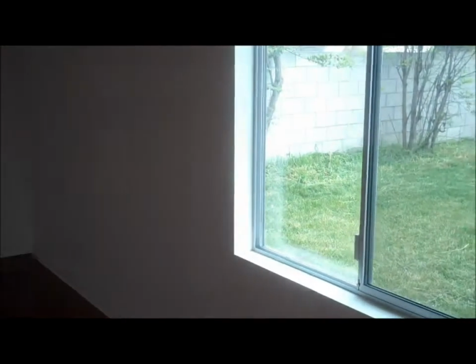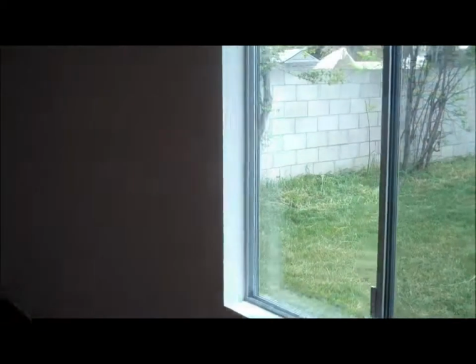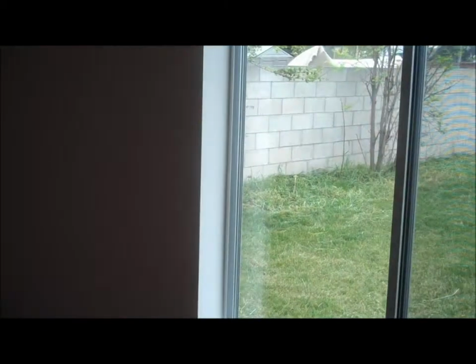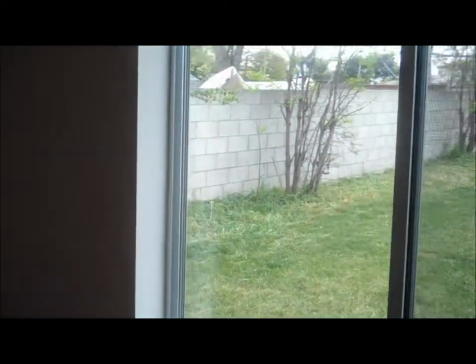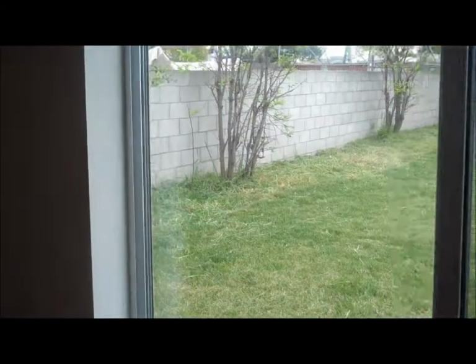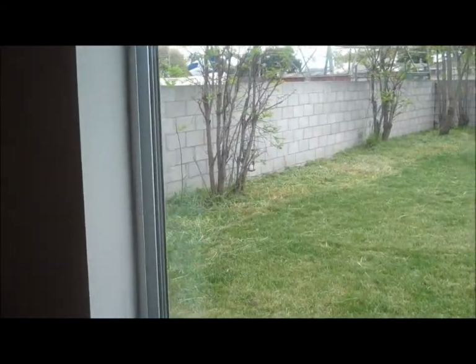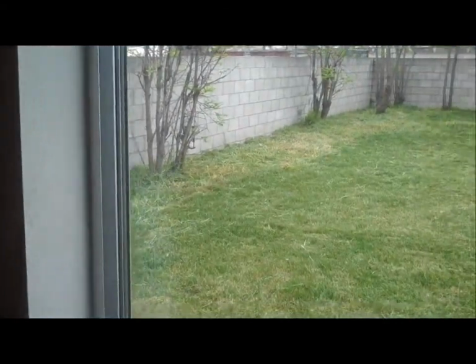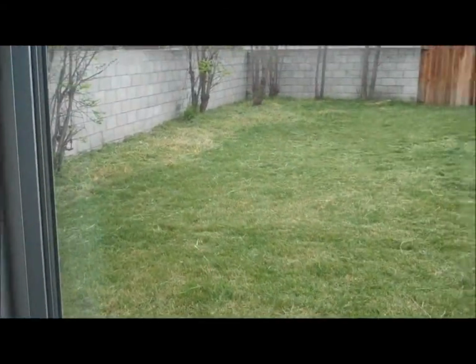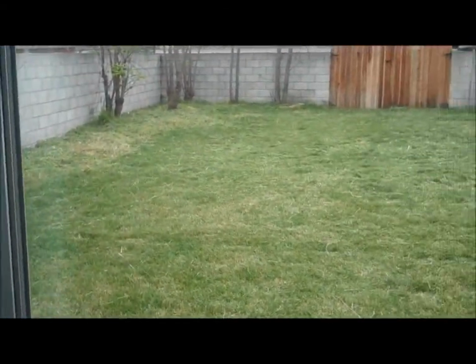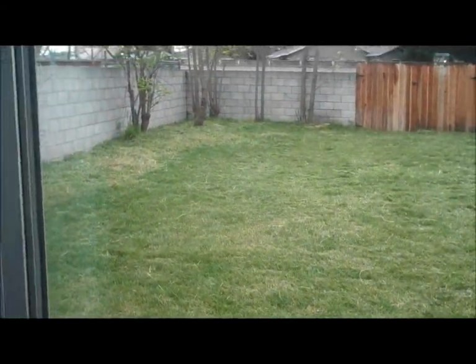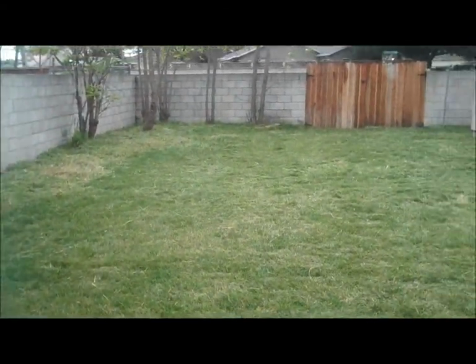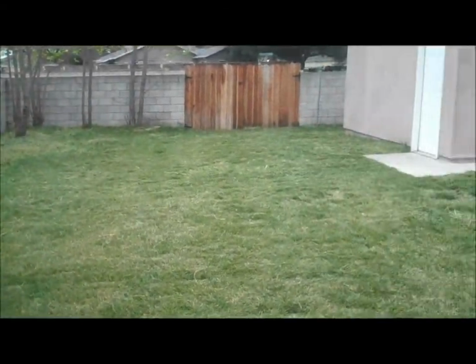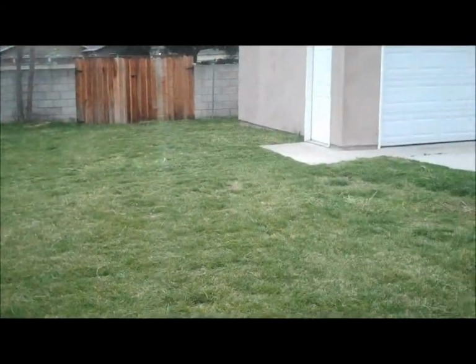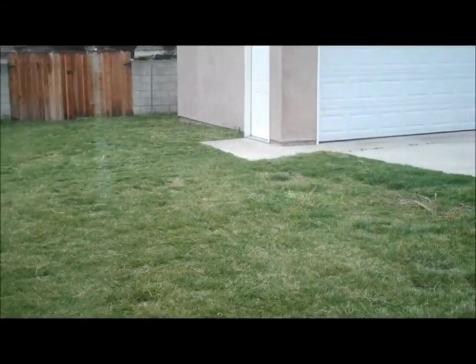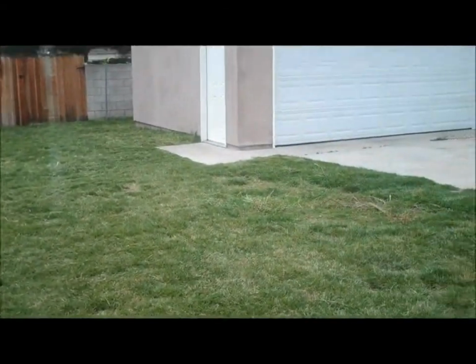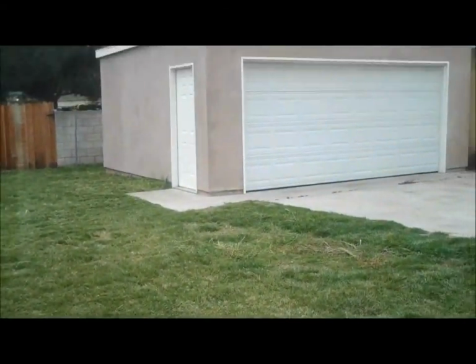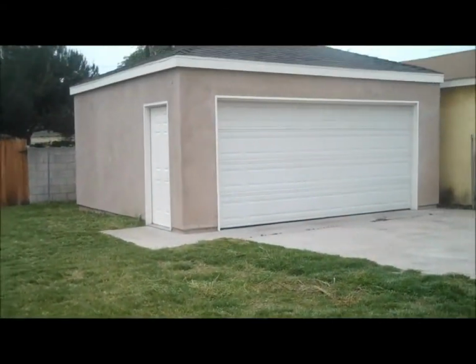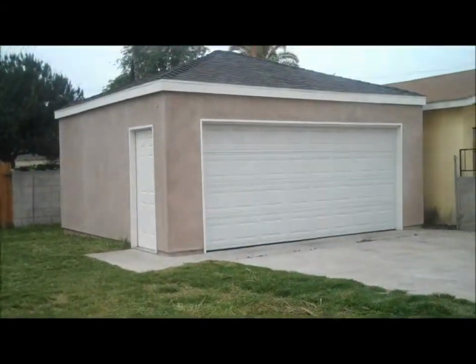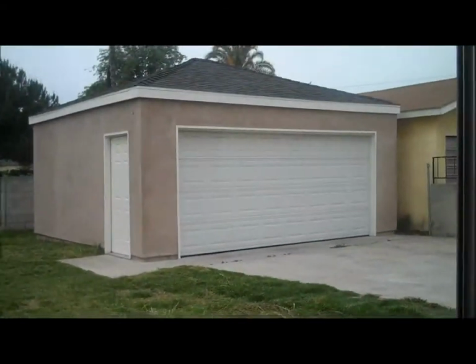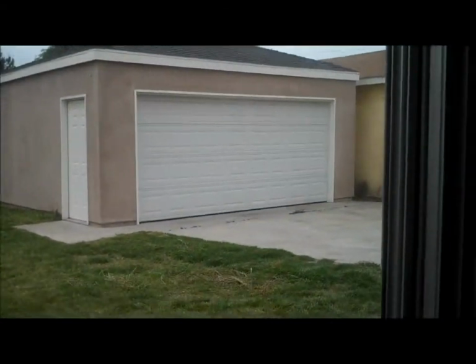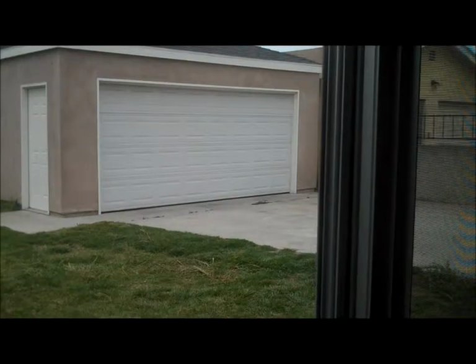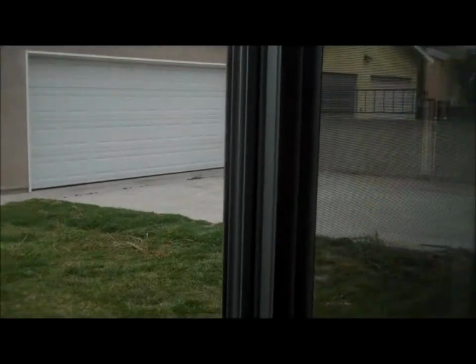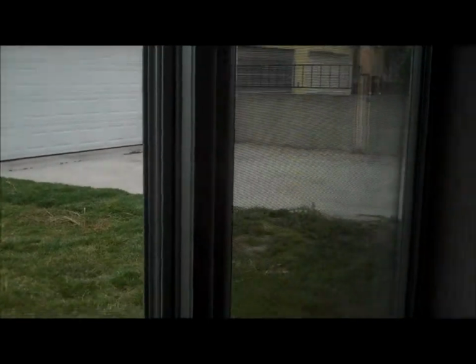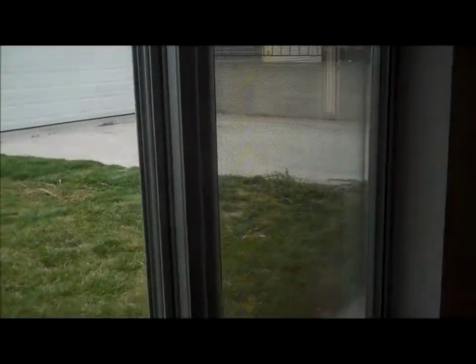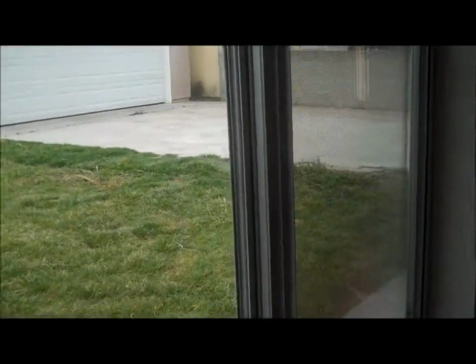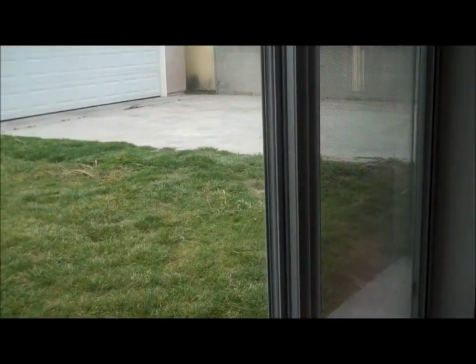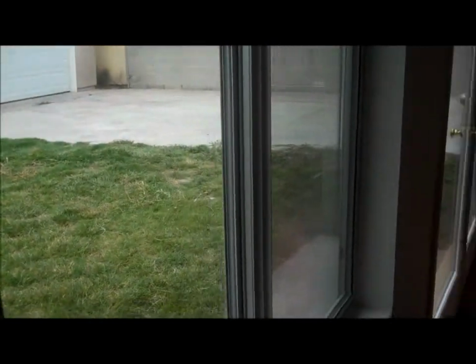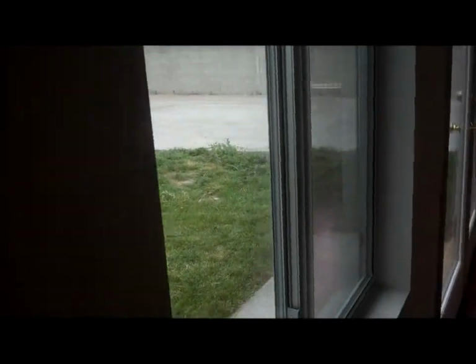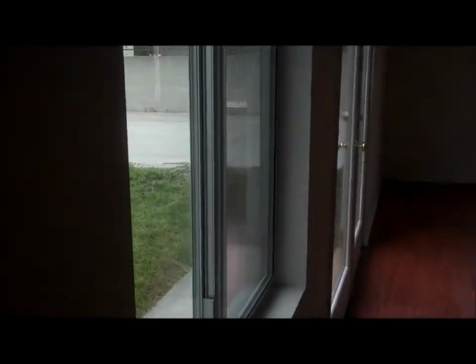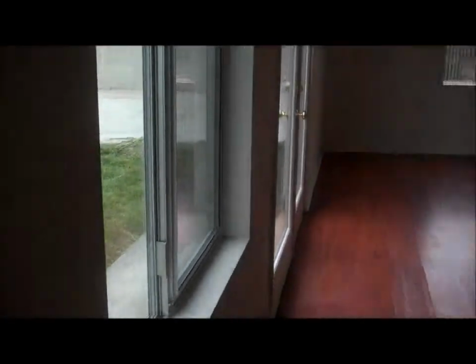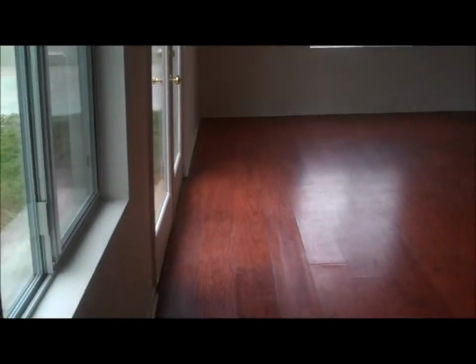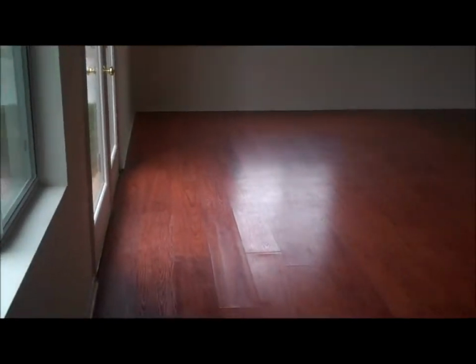I'll show you guys the lot size here. Brand new brick. Nice two car garage in the back. Long driveway for those of you that are looking for RV parking.